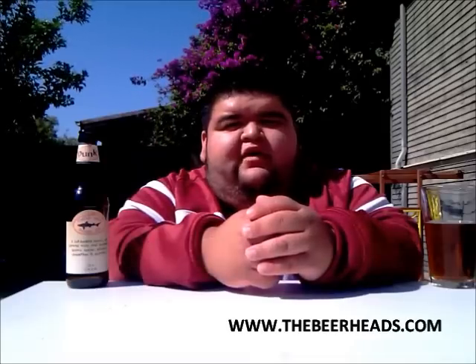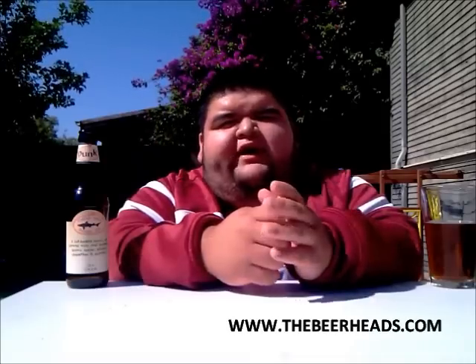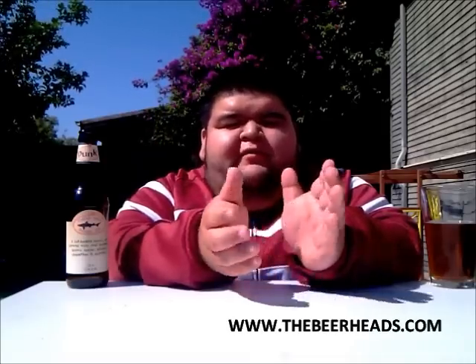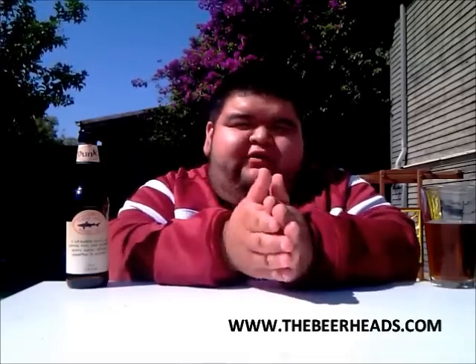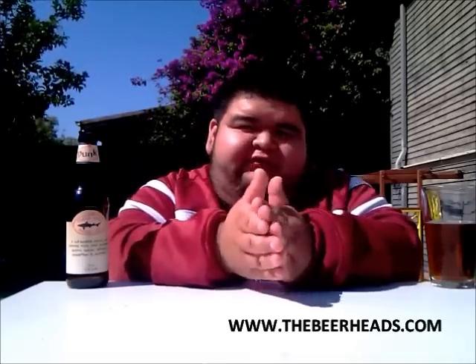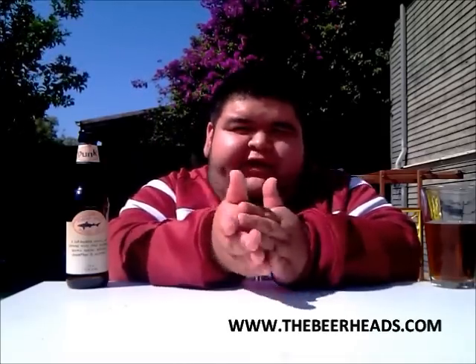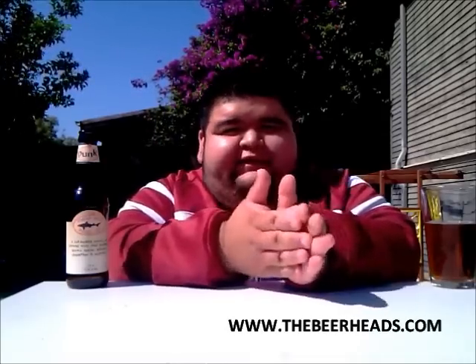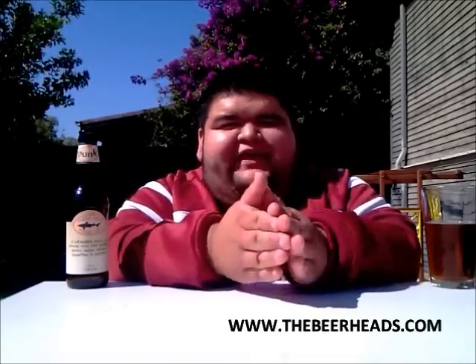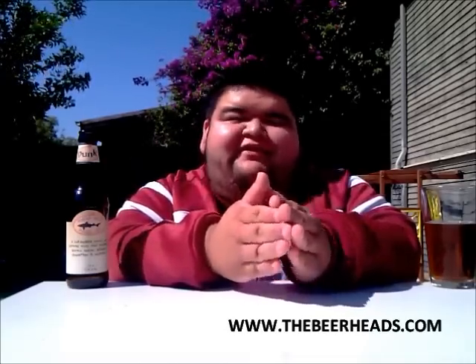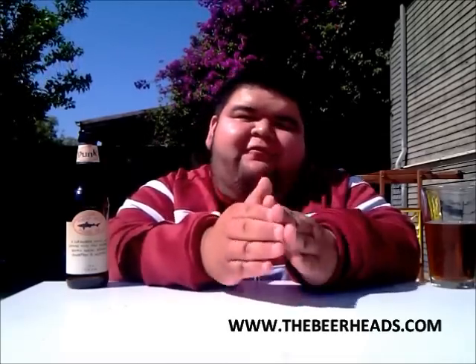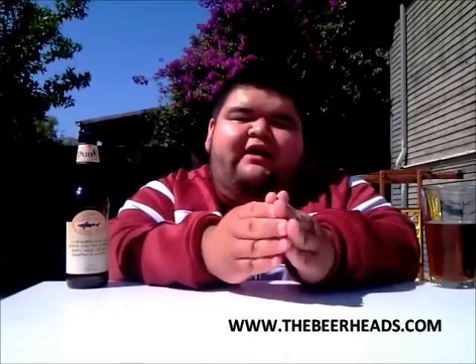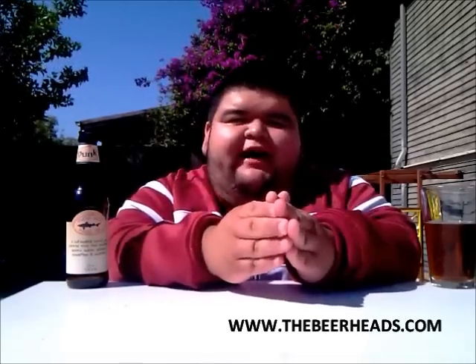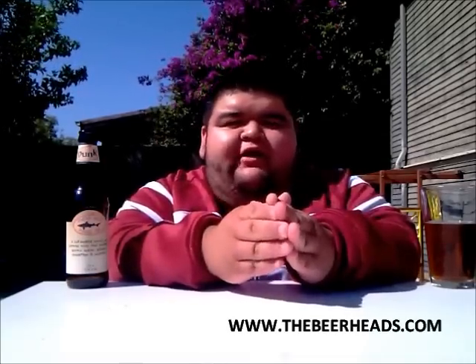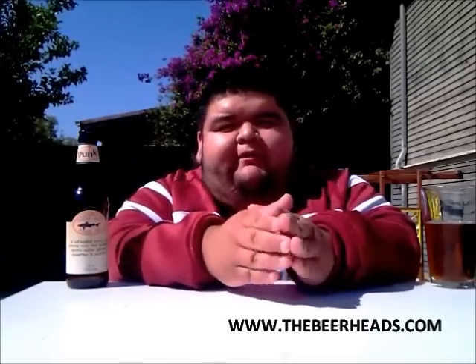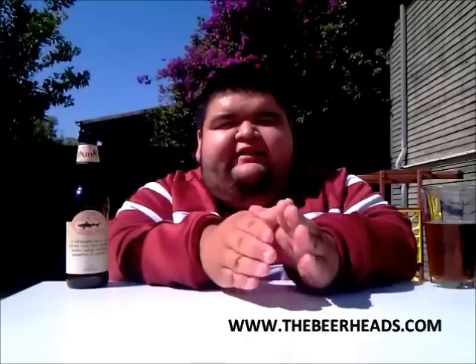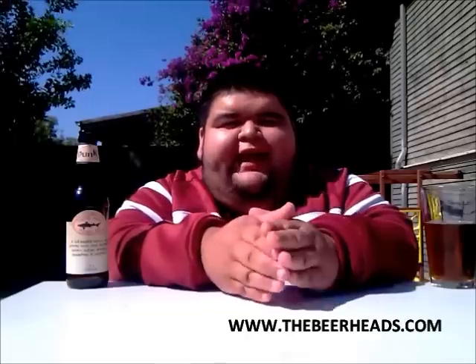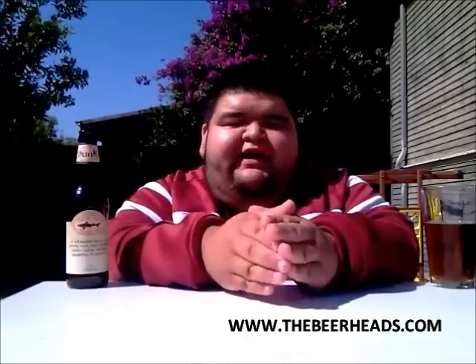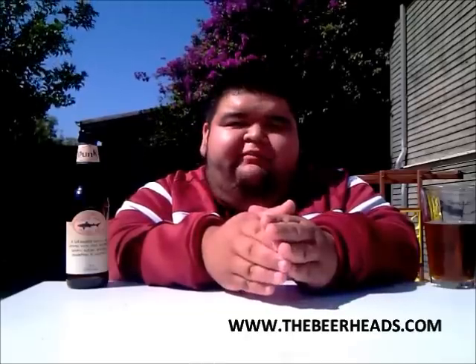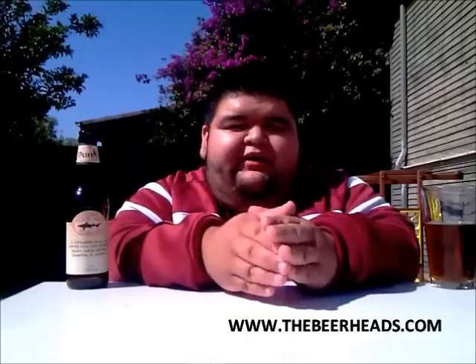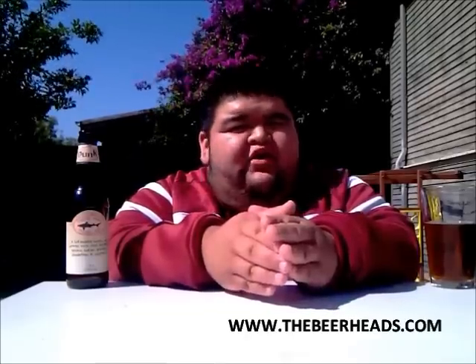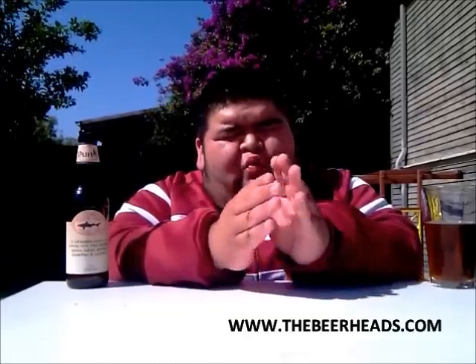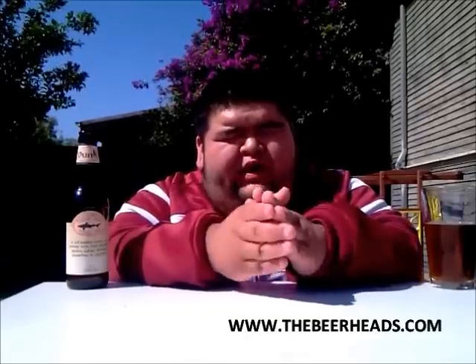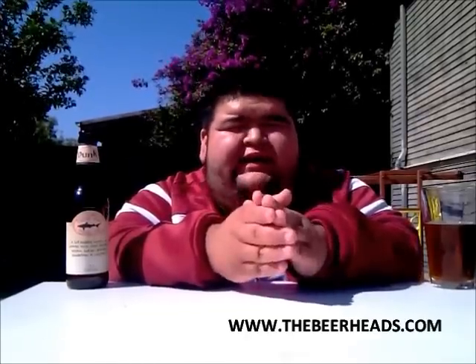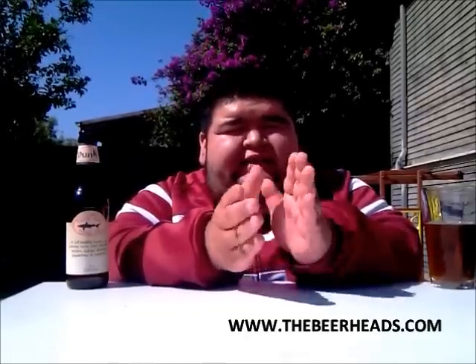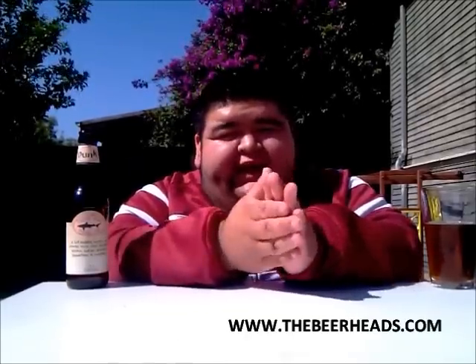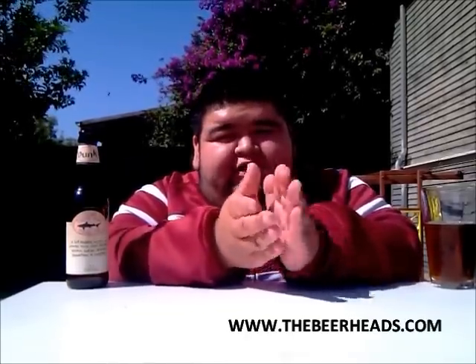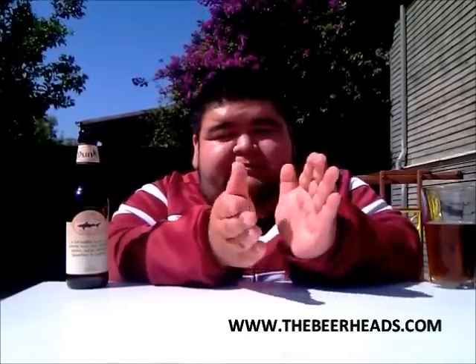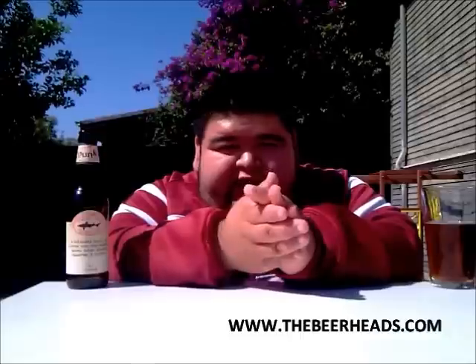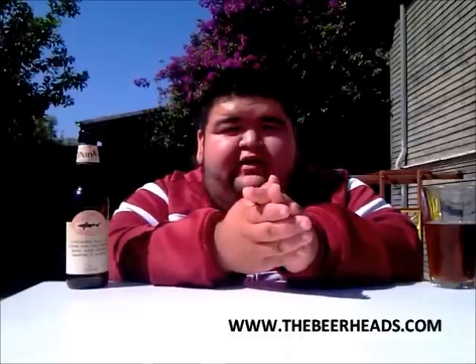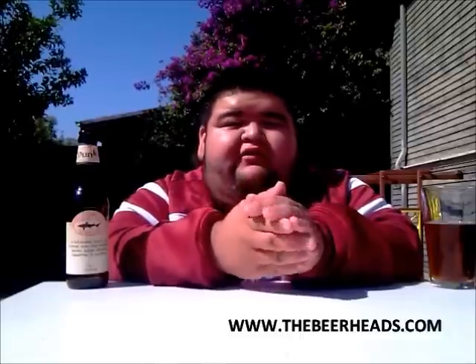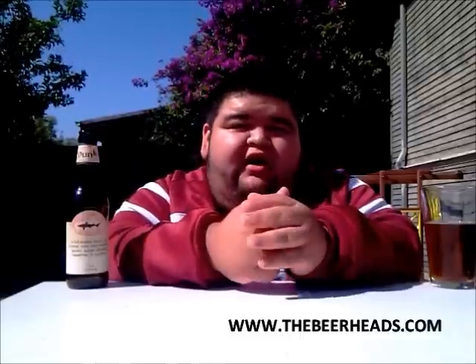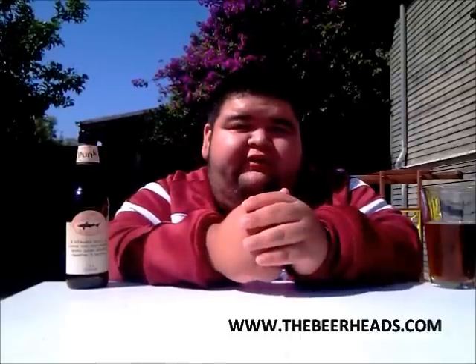Alright, so I'm back with the verdict. I'm going to give this a 4 out of 5, making this an A- beer. One damn good beer from Dogfish Head.